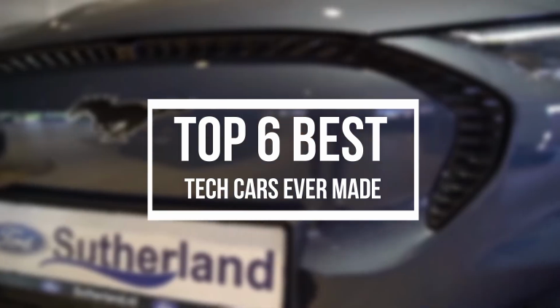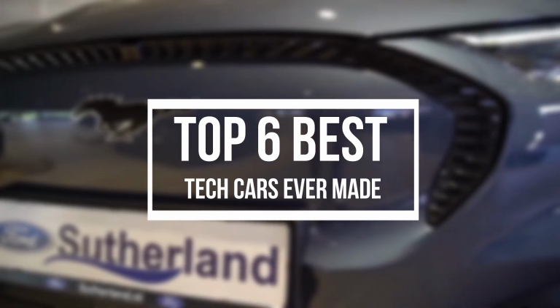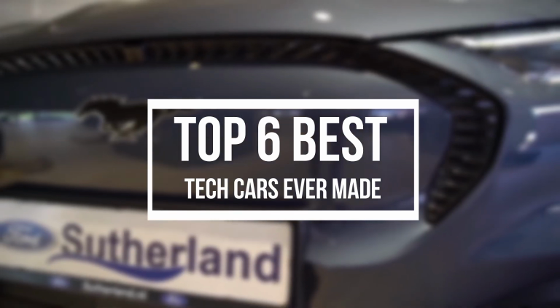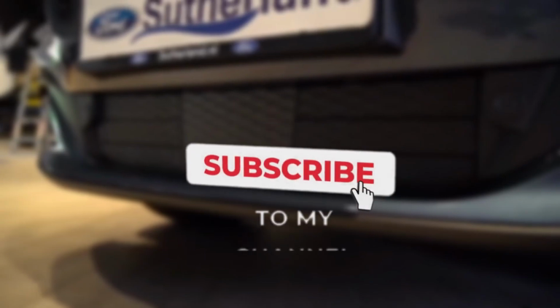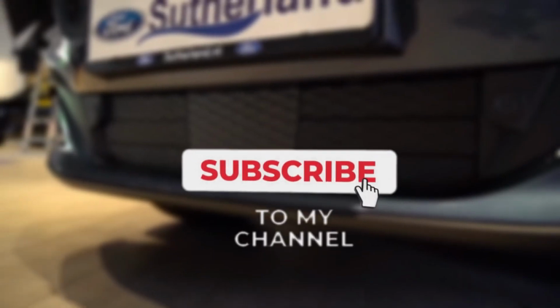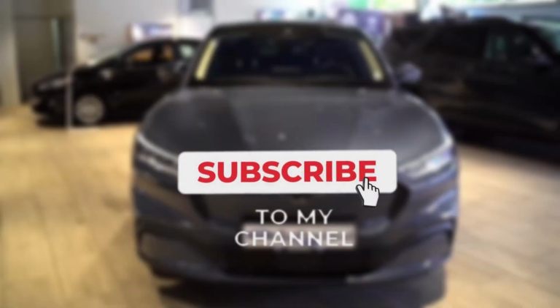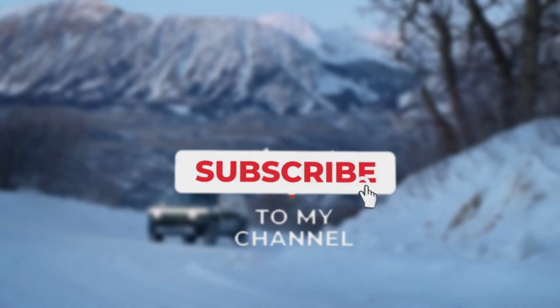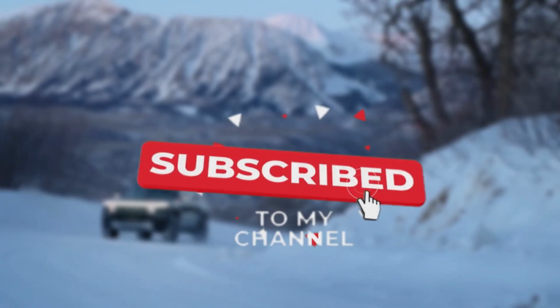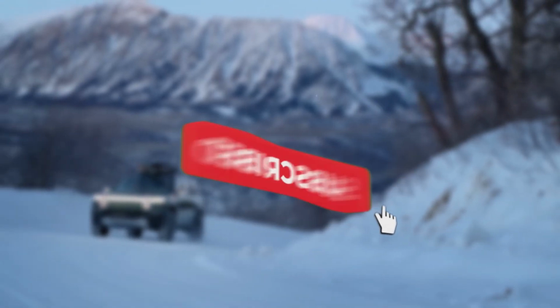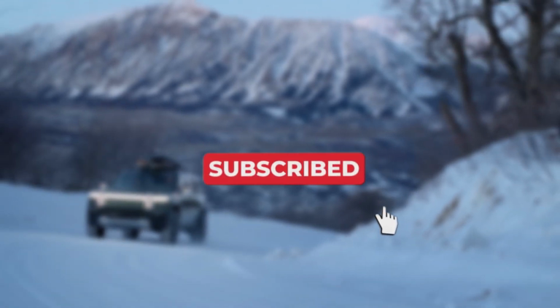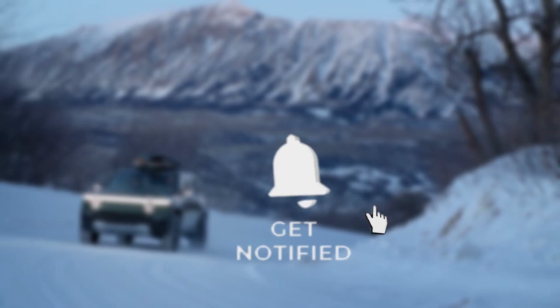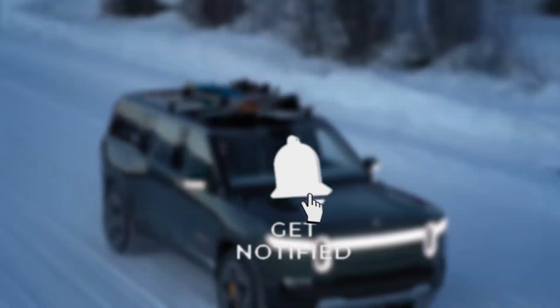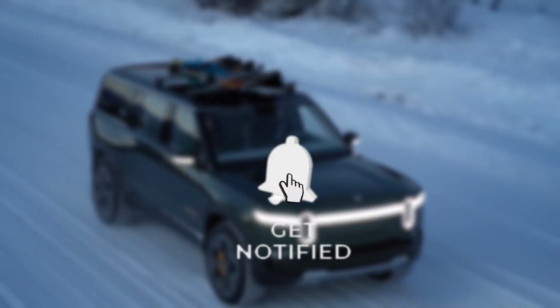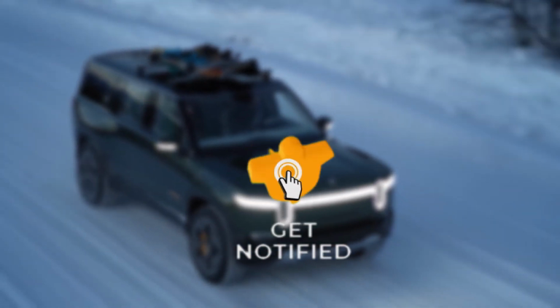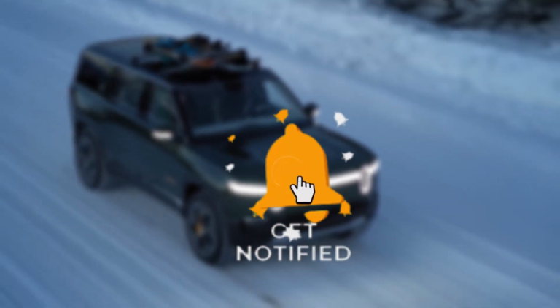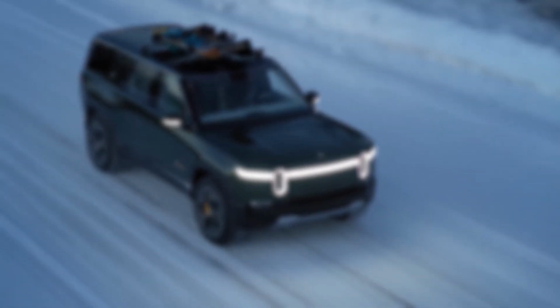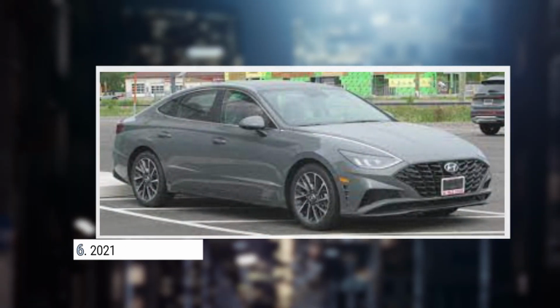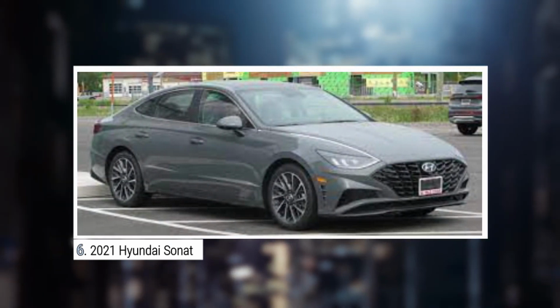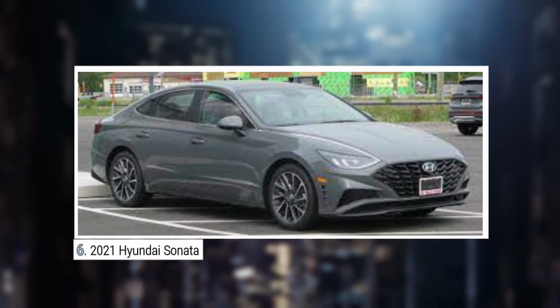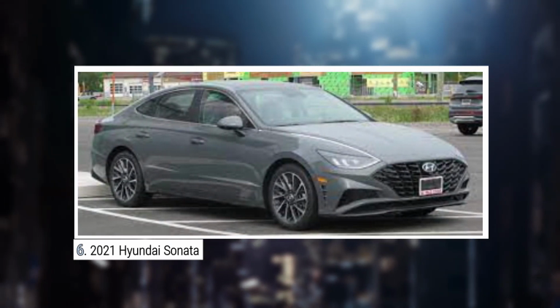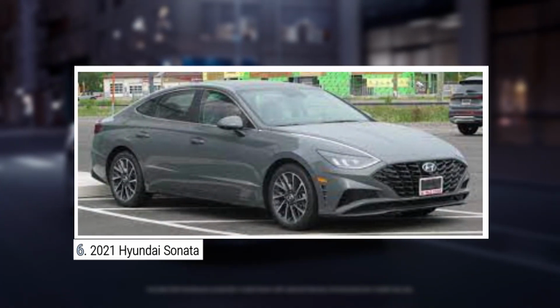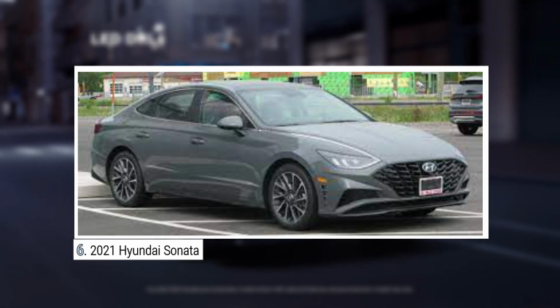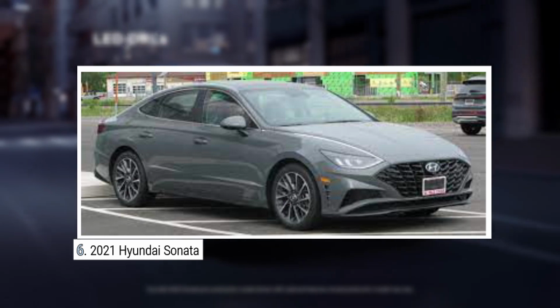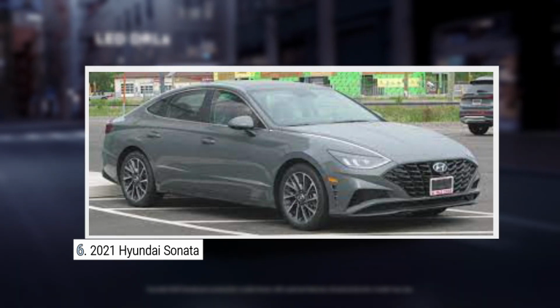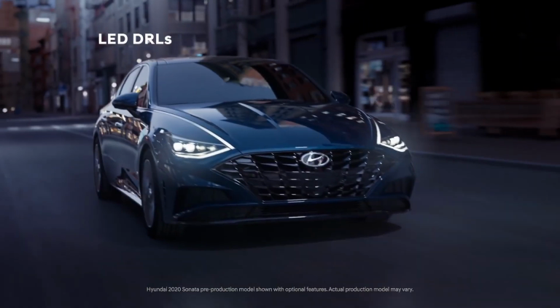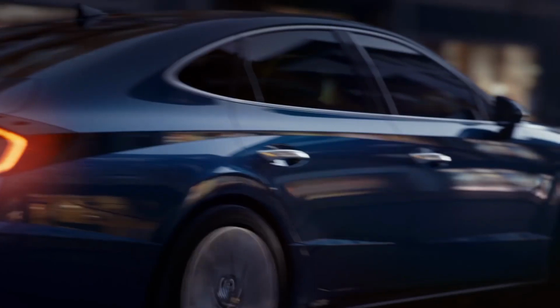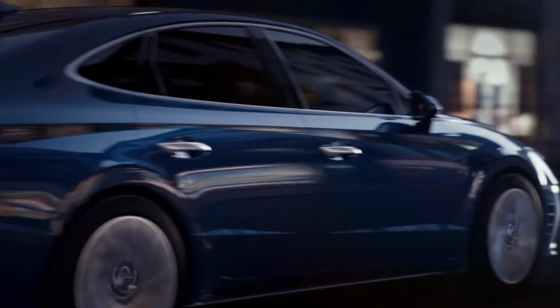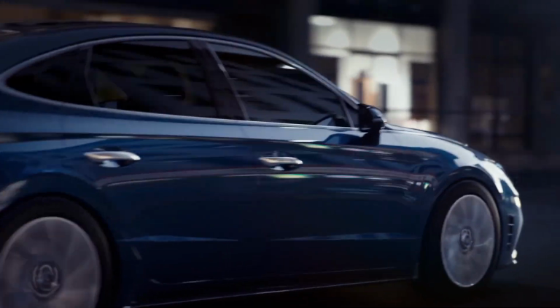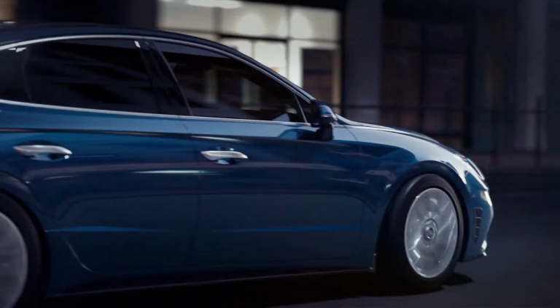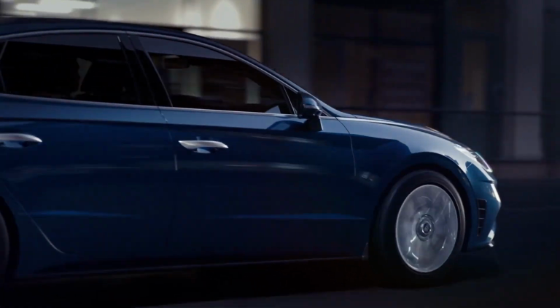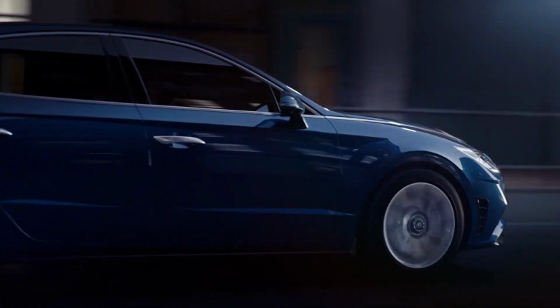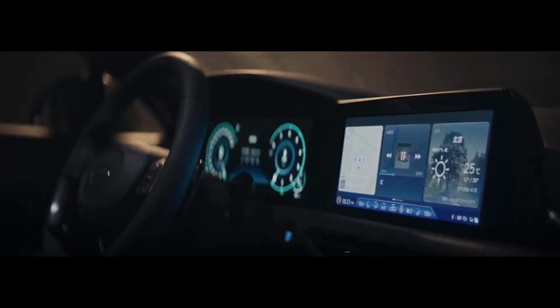So watch the complete video and subscribe to our channel and turn the notifications on for more awesome tech-related videos. Now let's start! Number 6: the 2021 Hyundai Sonata. The 2021 Hyundai Sonata sedan comes fully packed with standard technology.